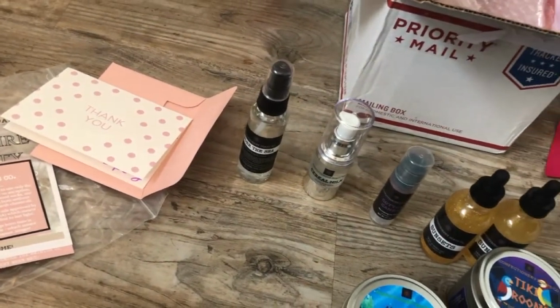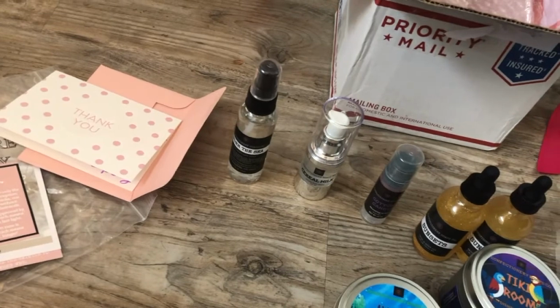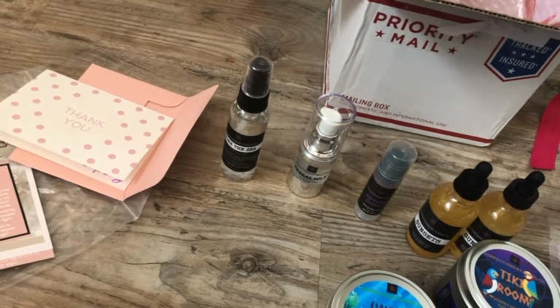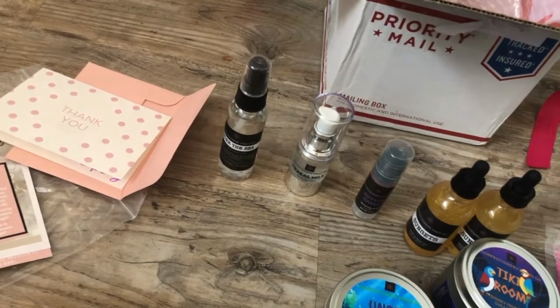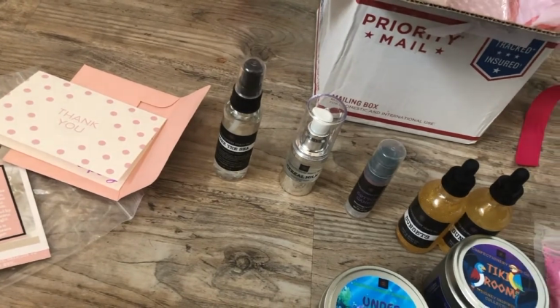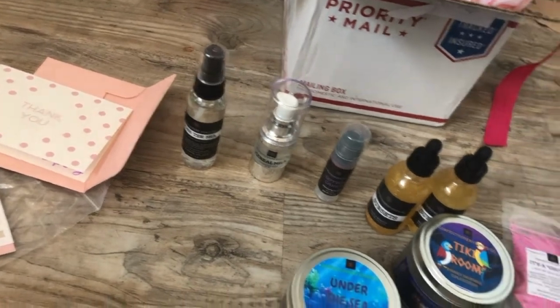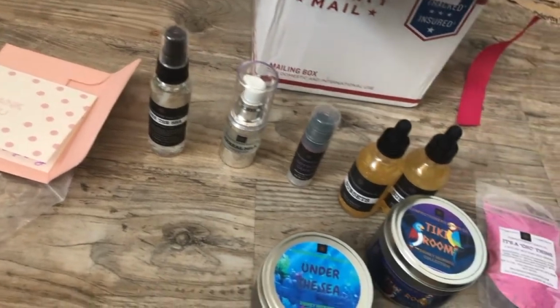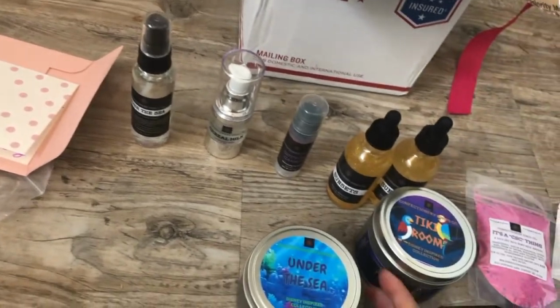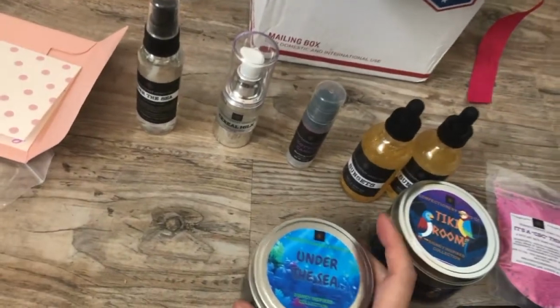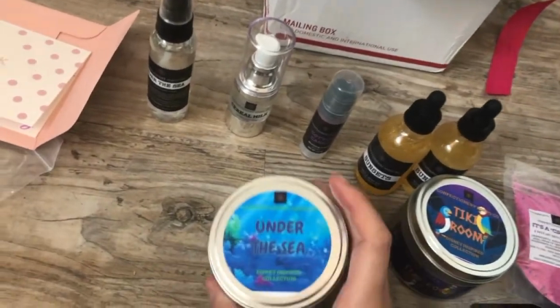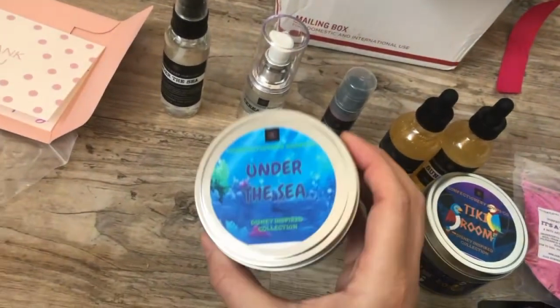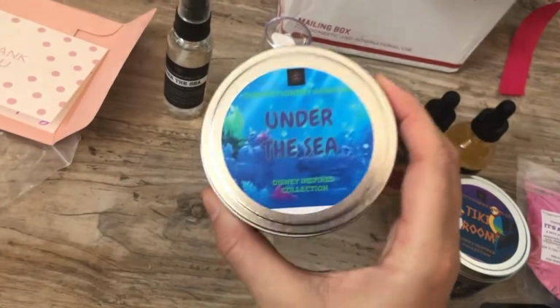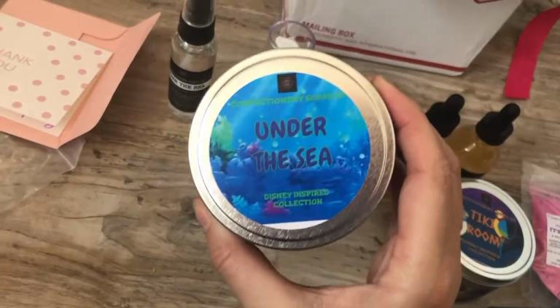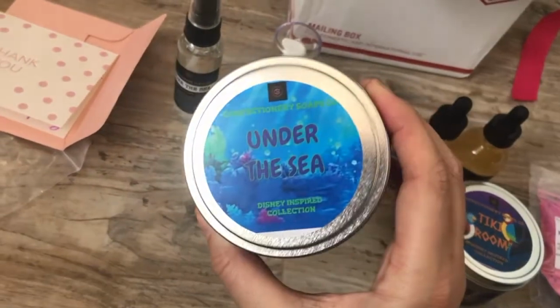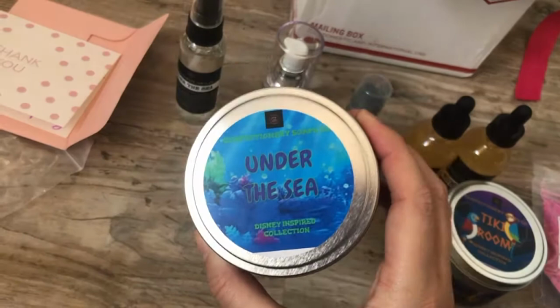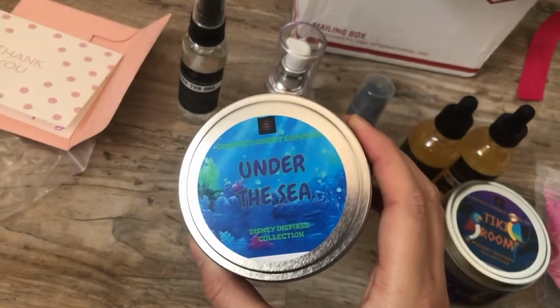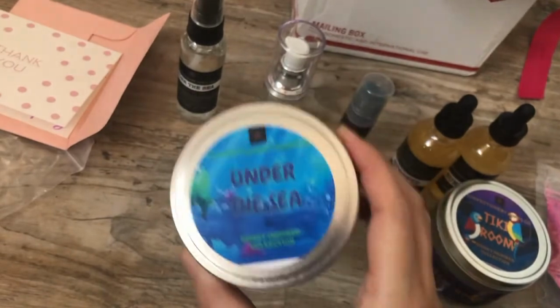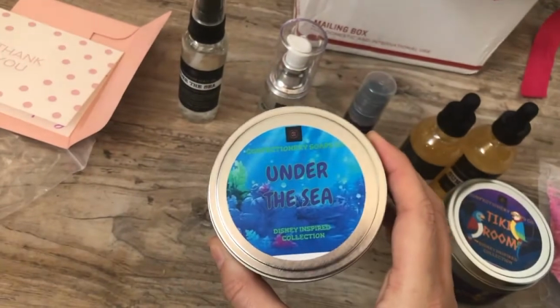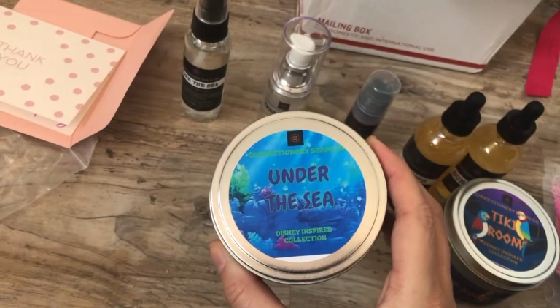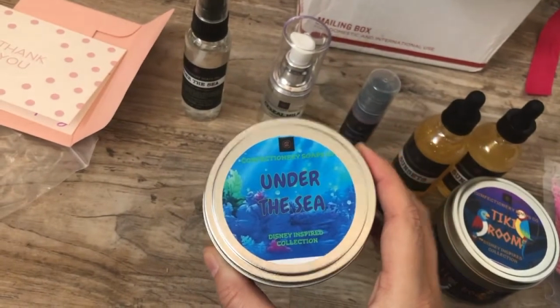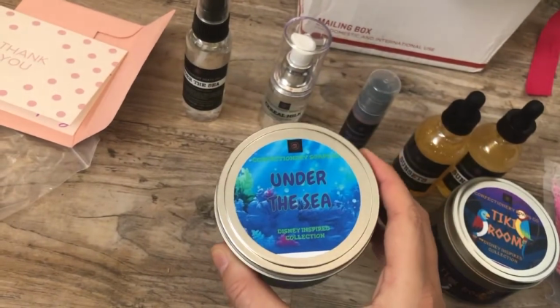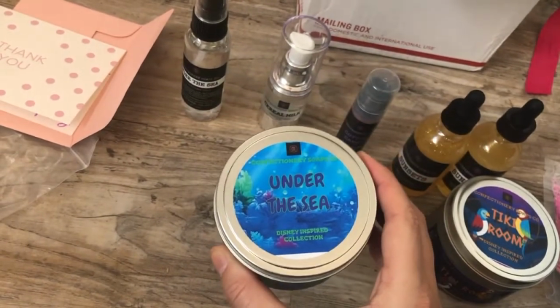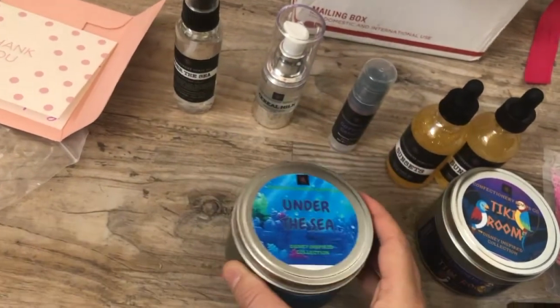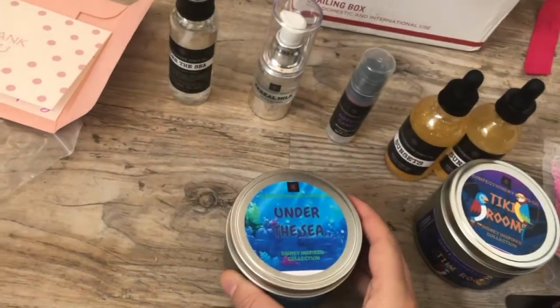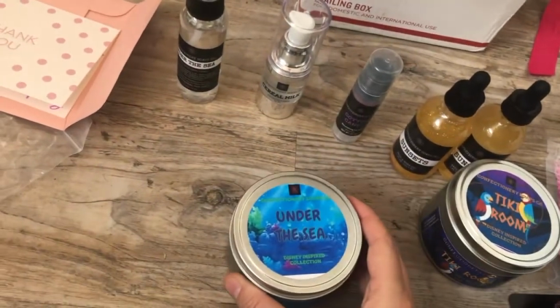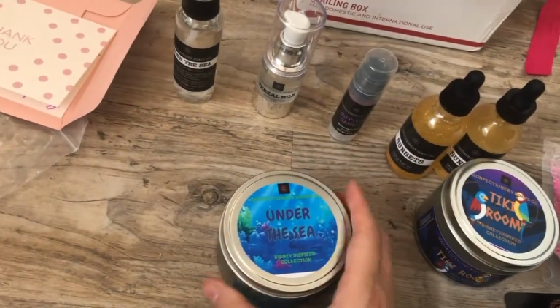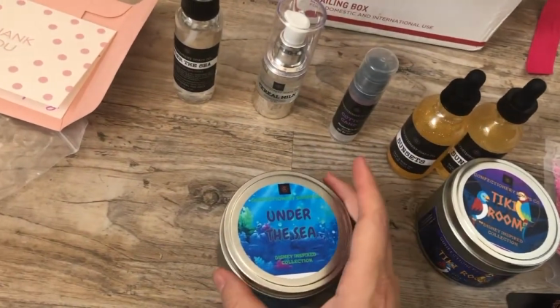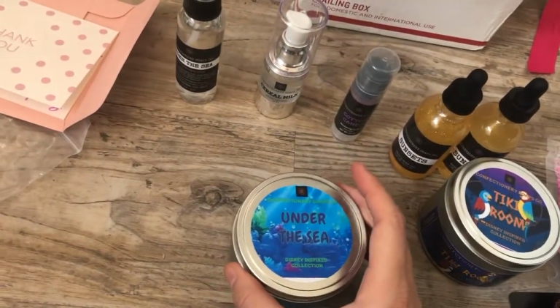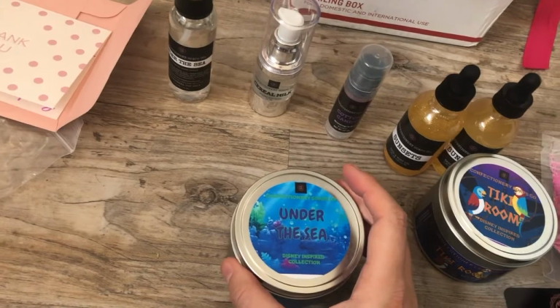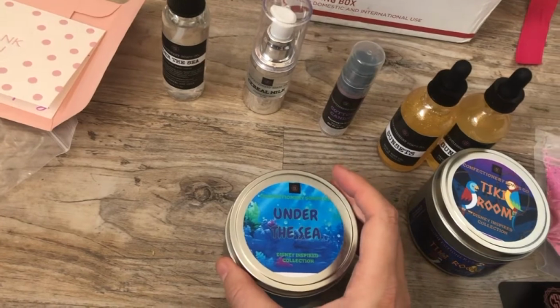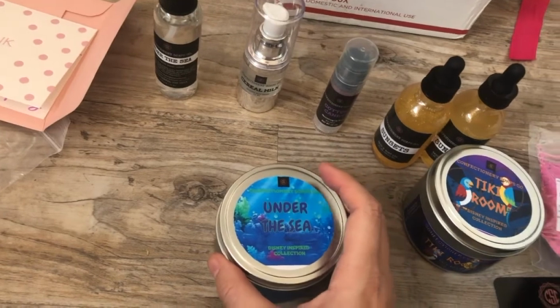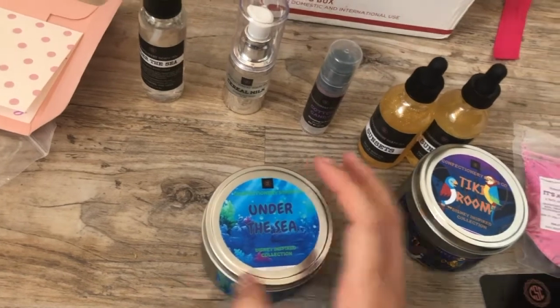It's all handmade — amazing products. This is my second time ordering the Under the Sea candle. I love it! It smells like the shampoo at Disney. It's very clean, very fresh, and the ingredients are good.